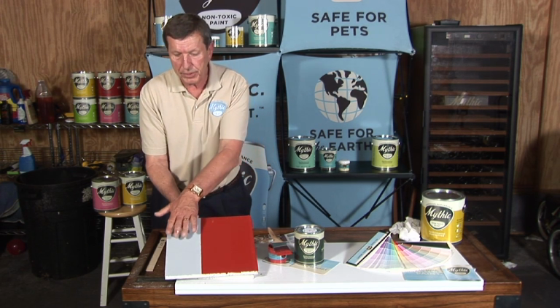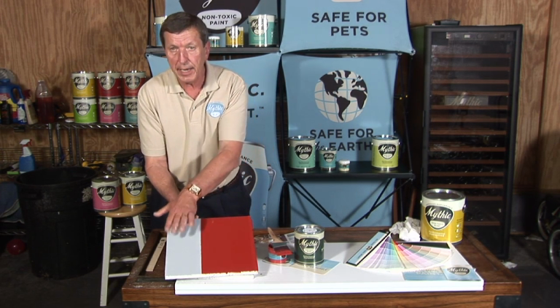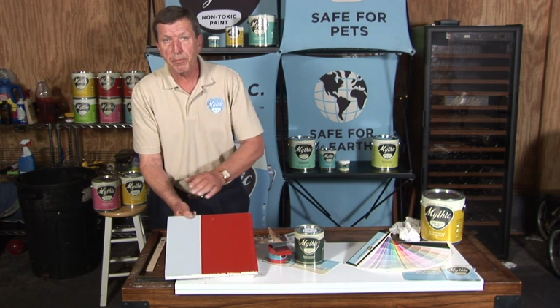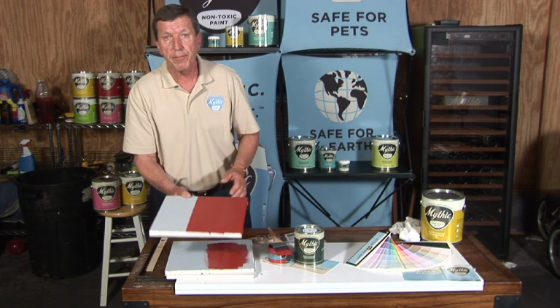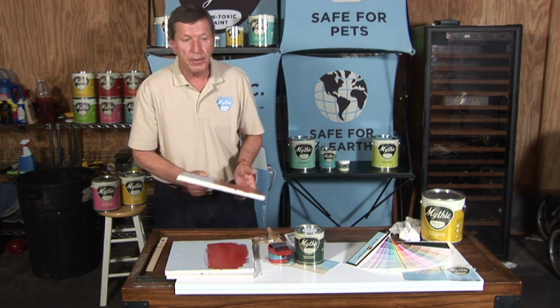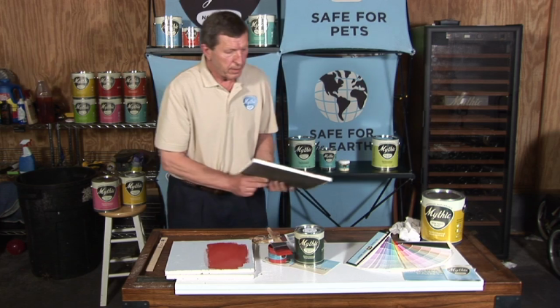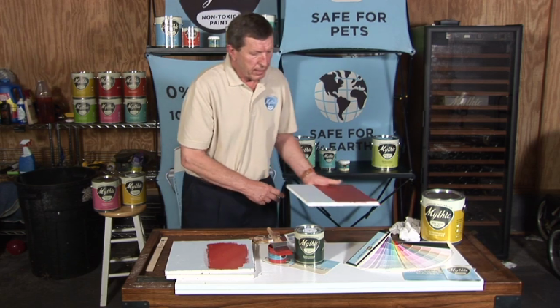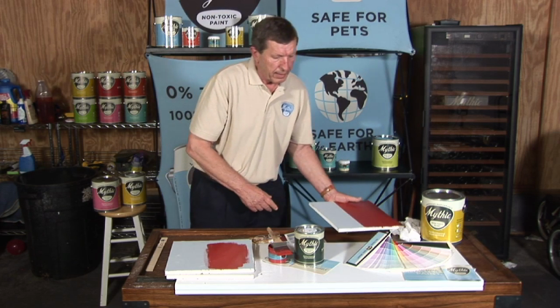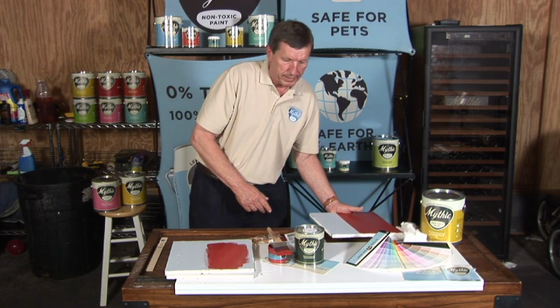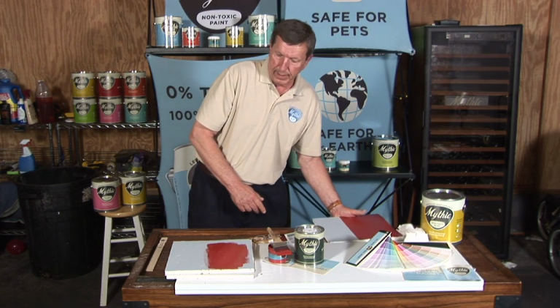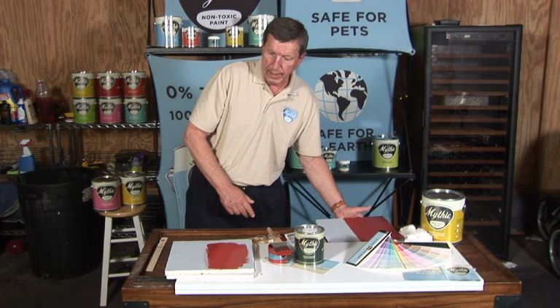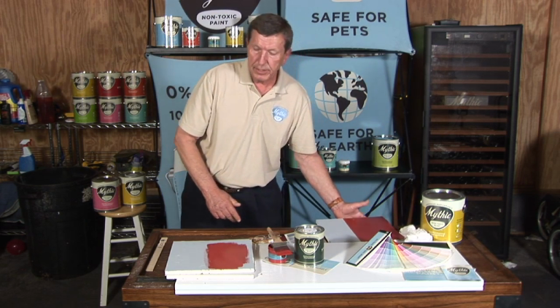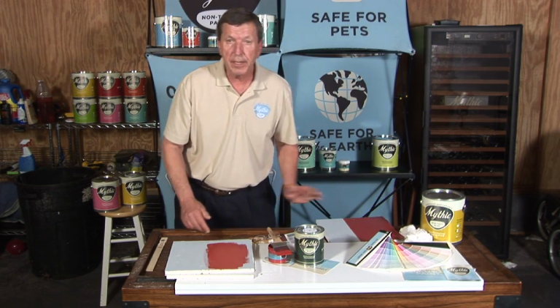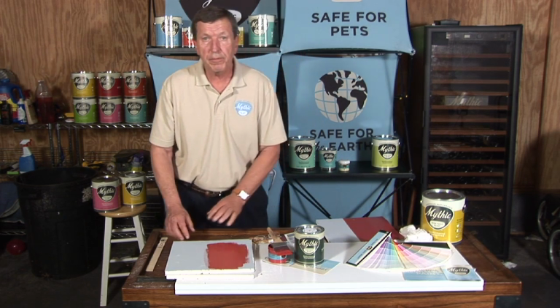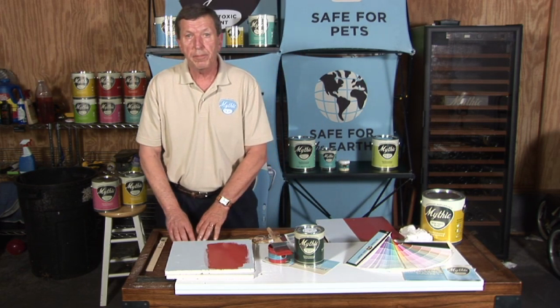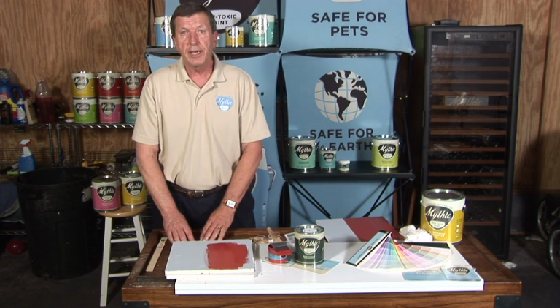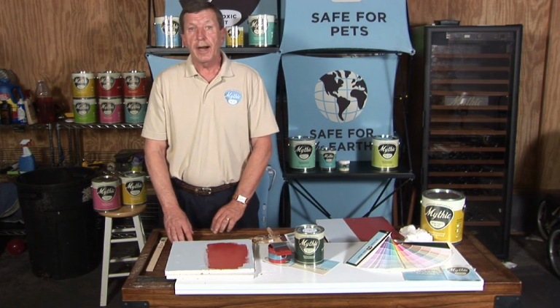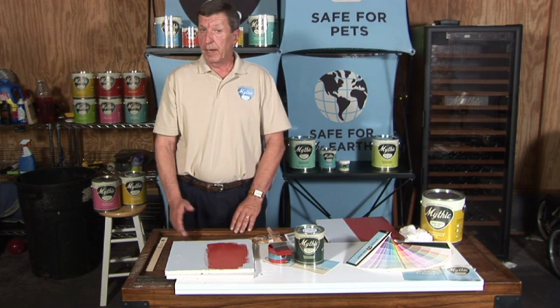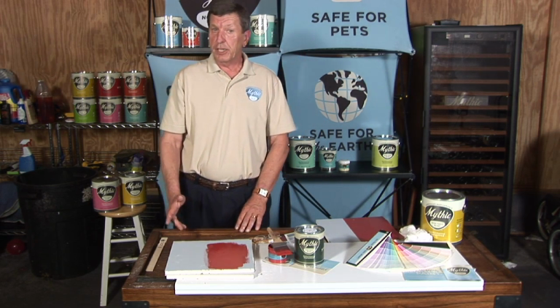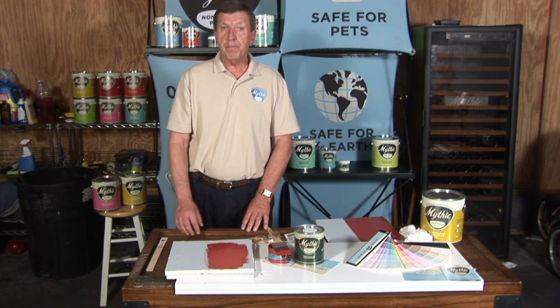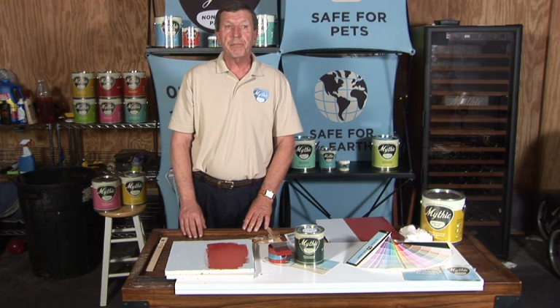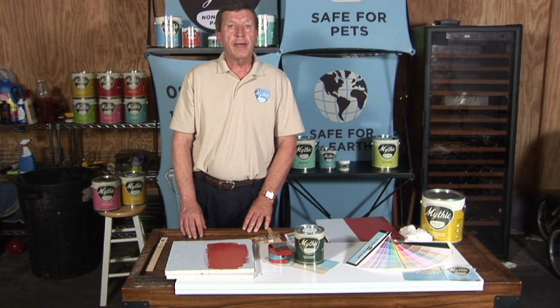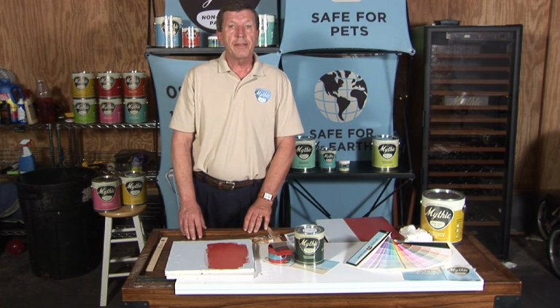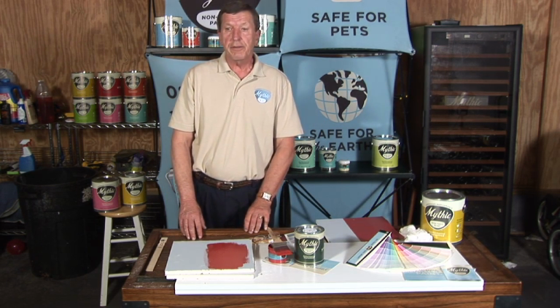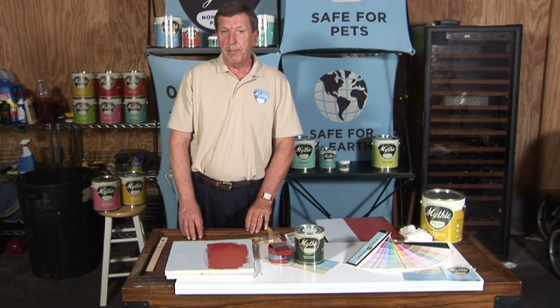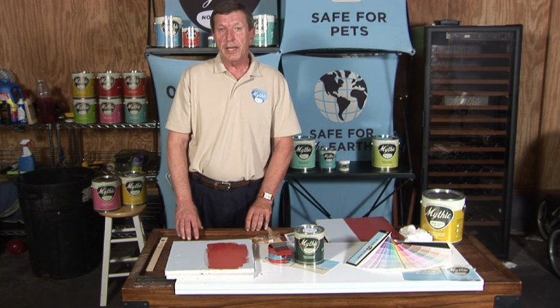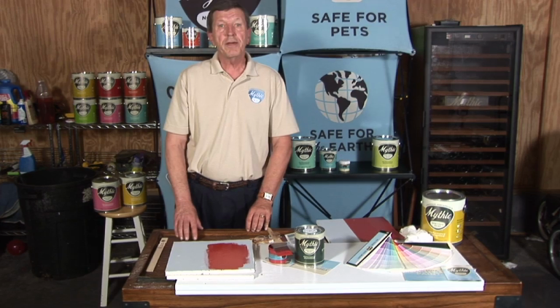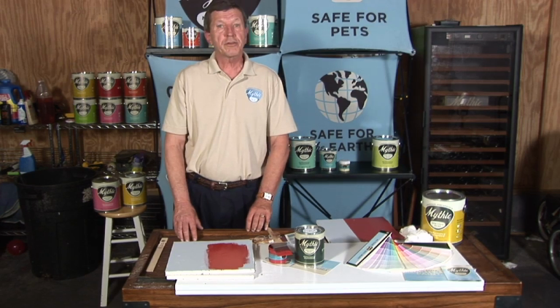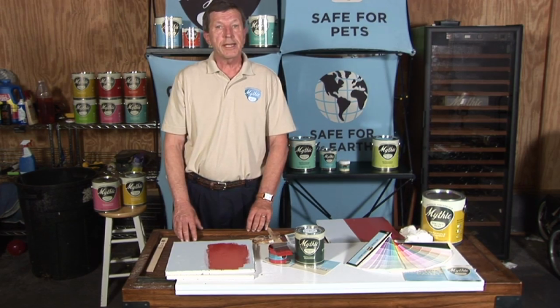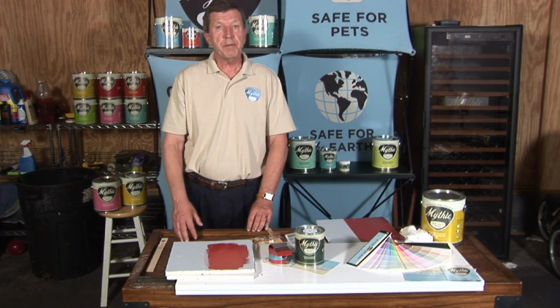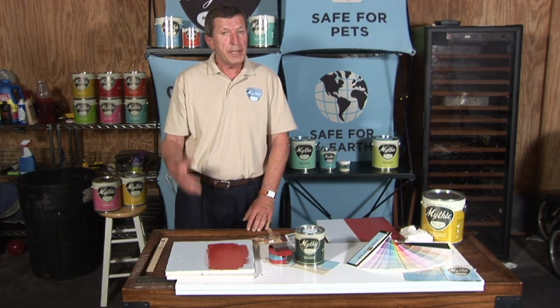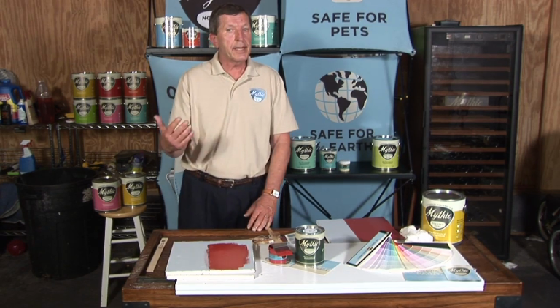Outstanding primer and outstanding performance. I'm Bob Jessup. Thank you very much. I hope you have a great, happy painting day.